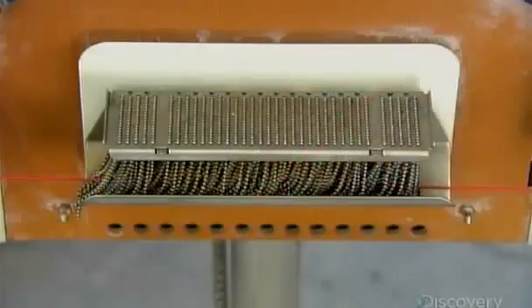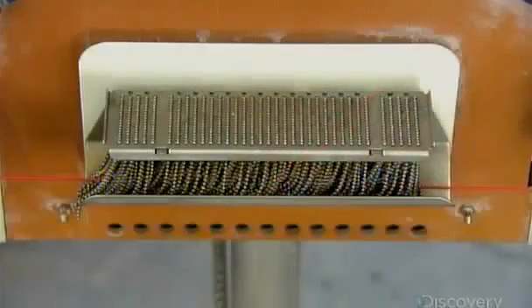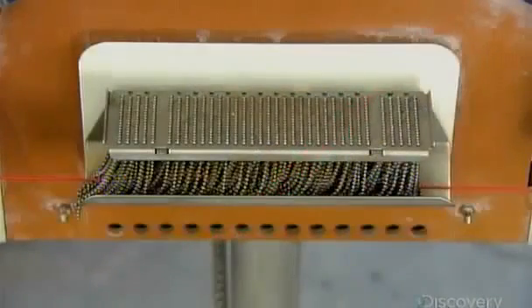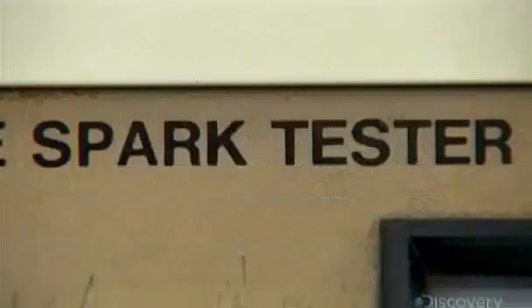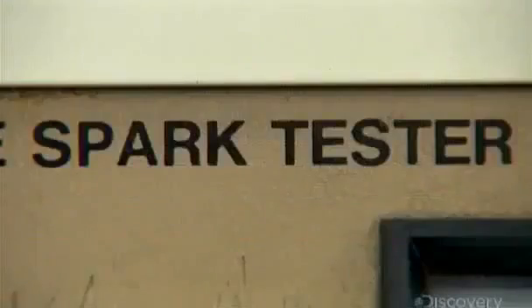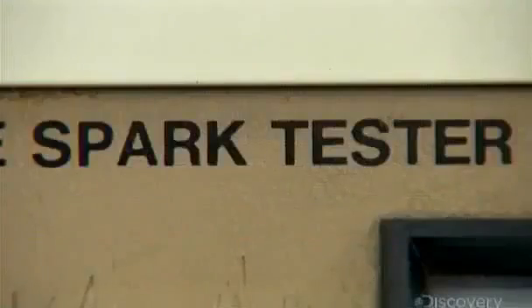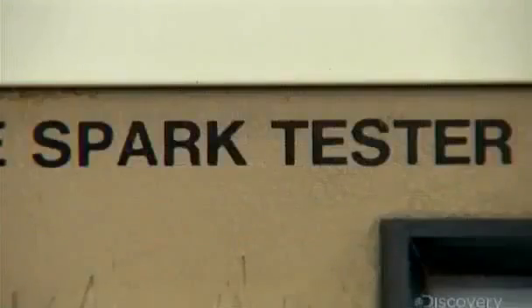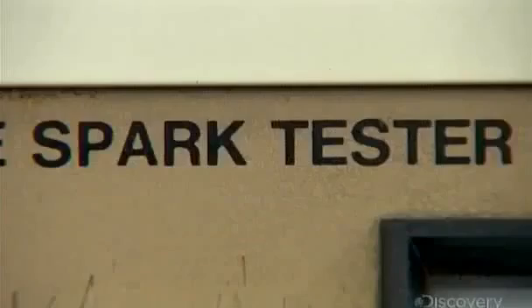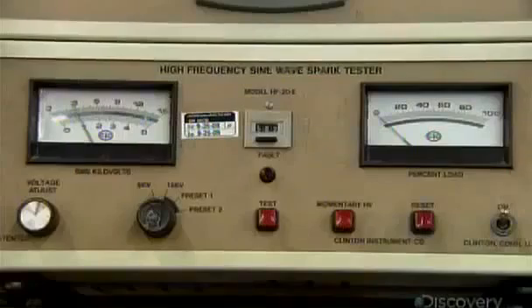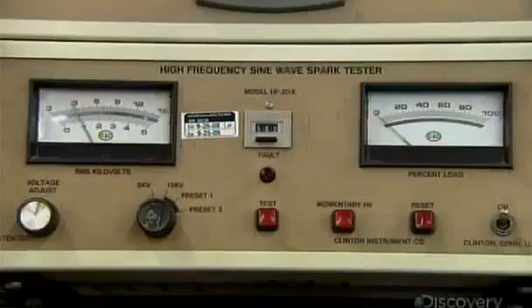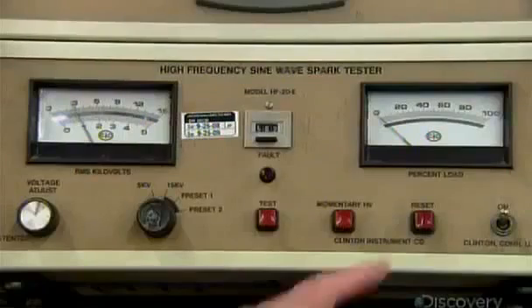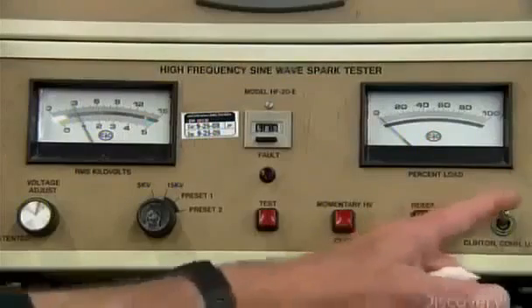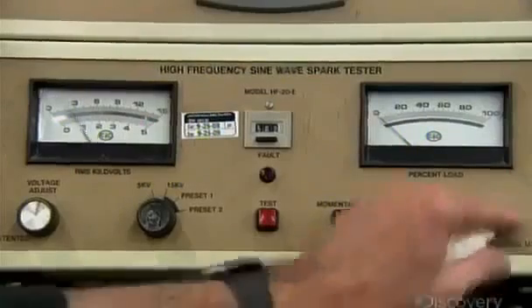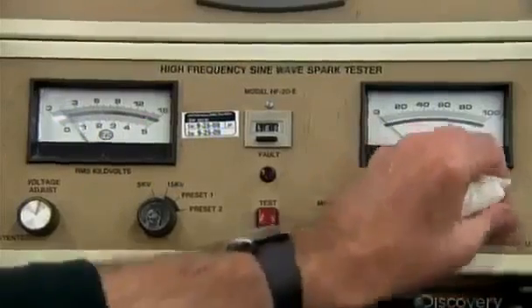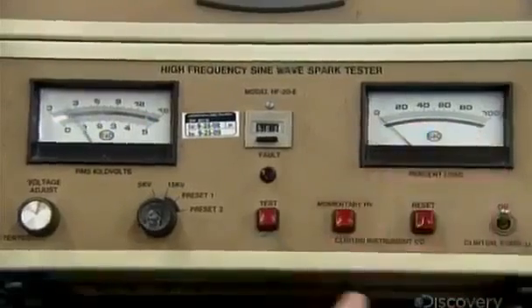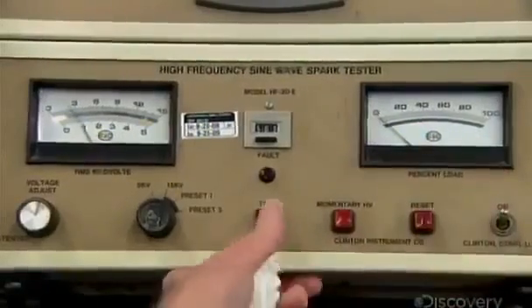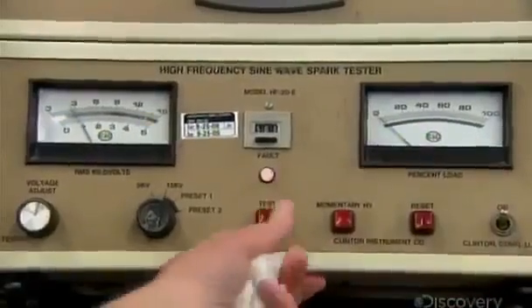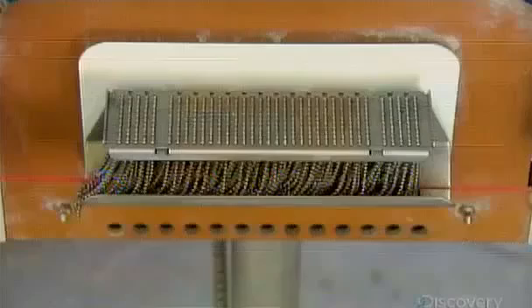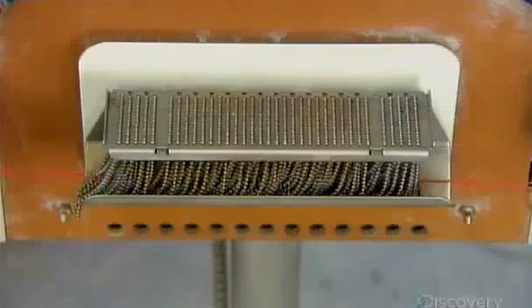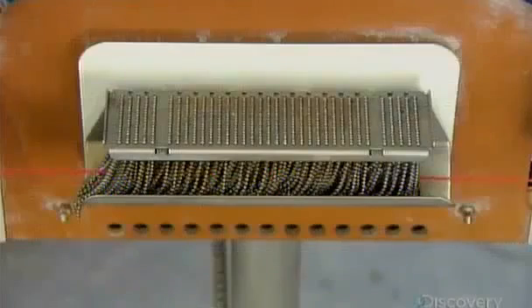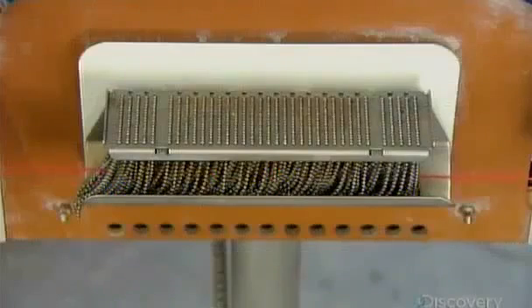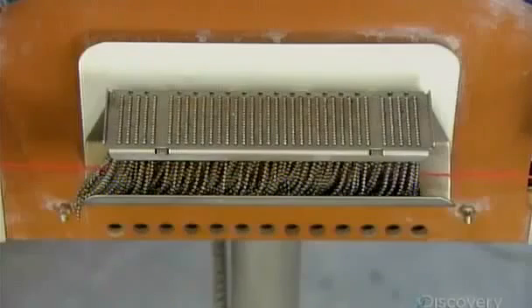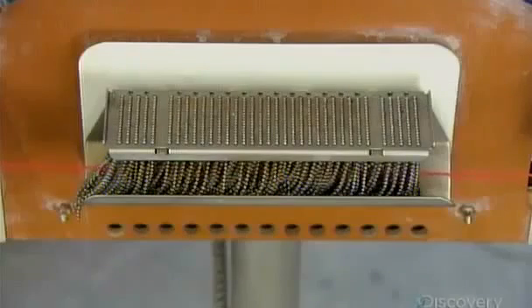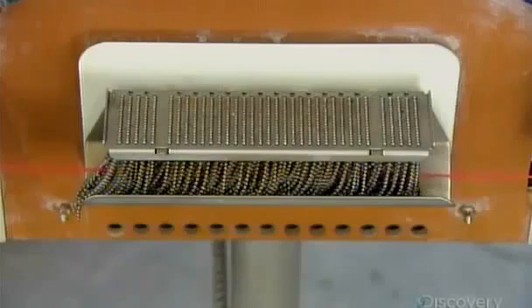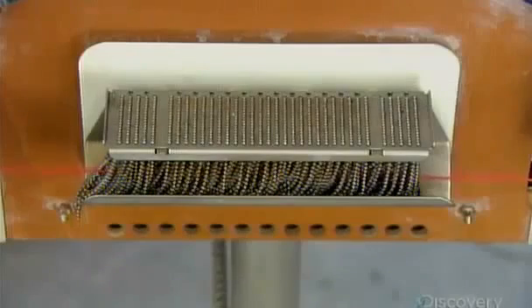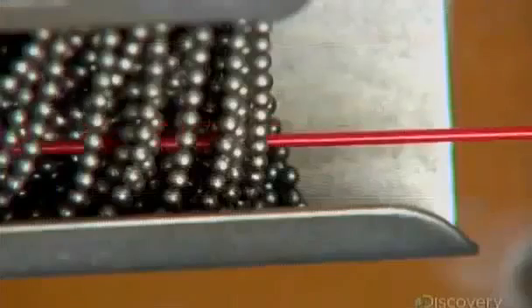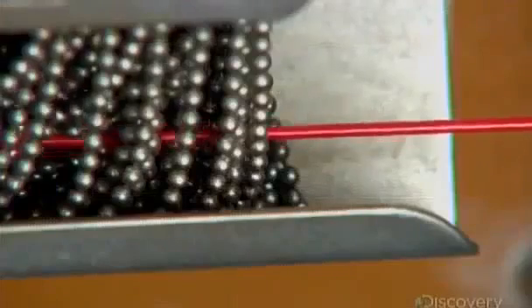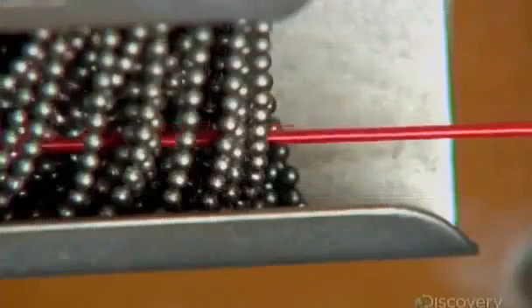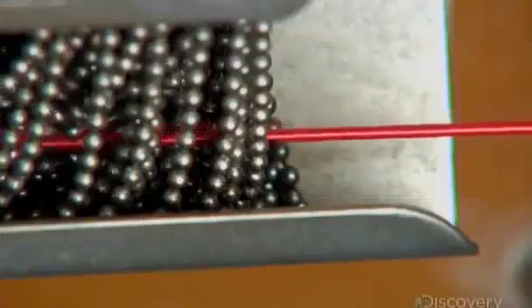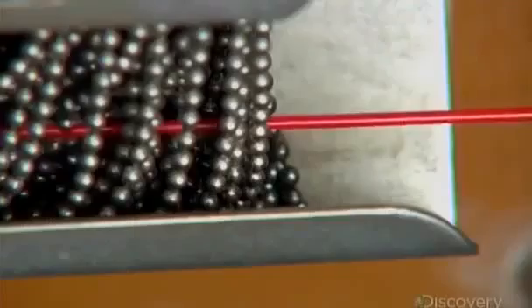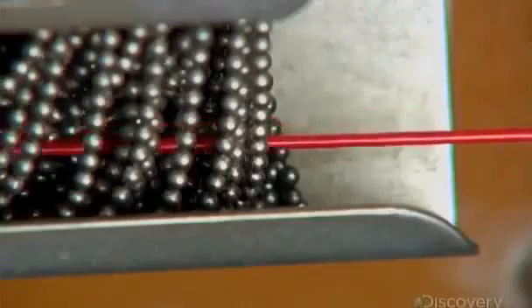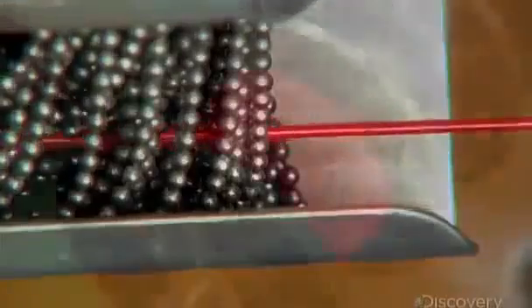Every conductor passes through a machine called a spark tester. It runs current through the conductor to ensure the insulation is flawless. If there's even the smallest break in the insulation, the machine will sound the alarm and locate the spot.